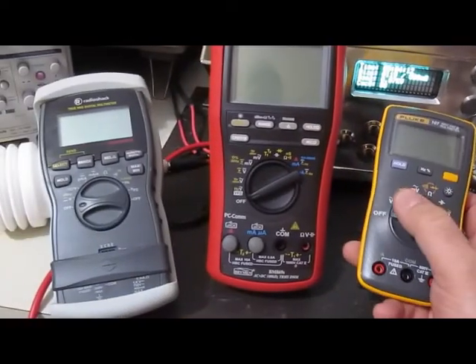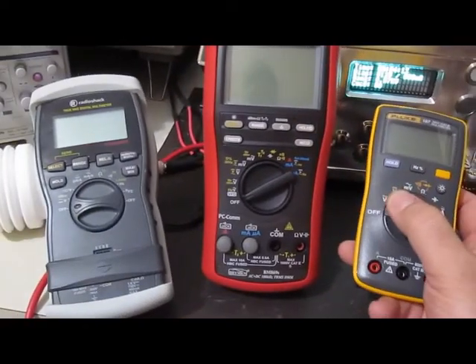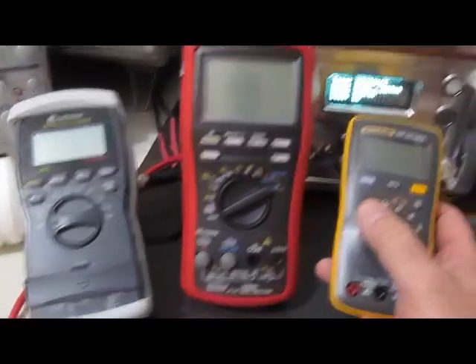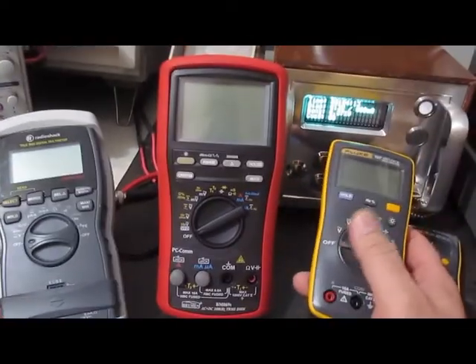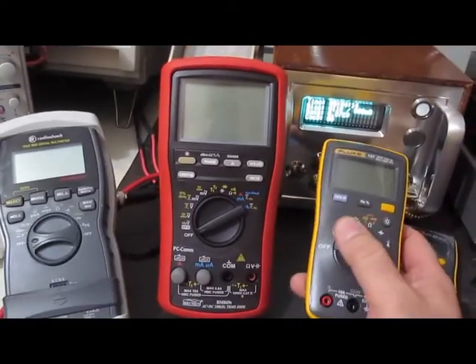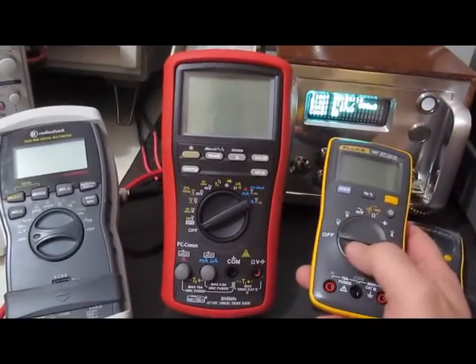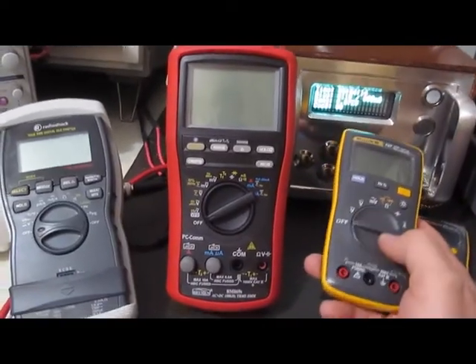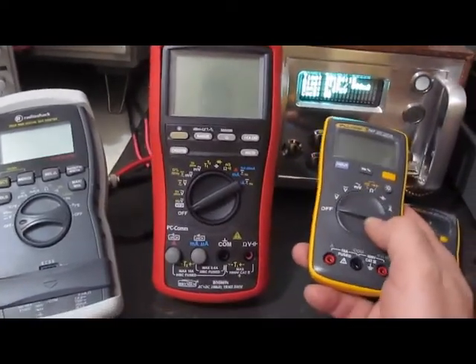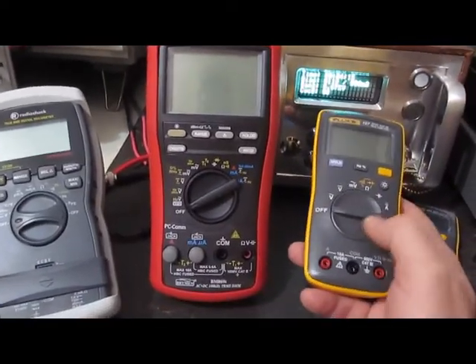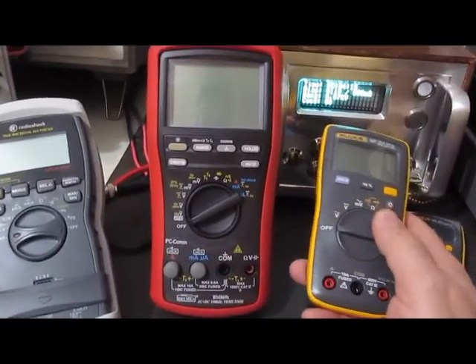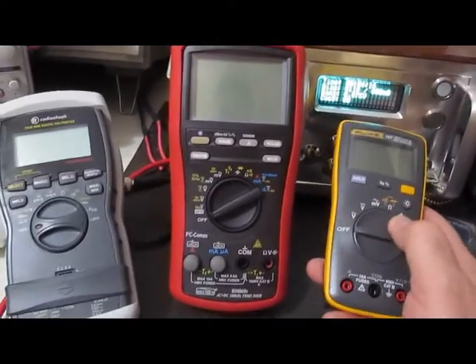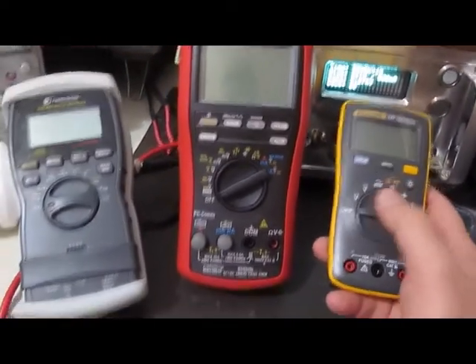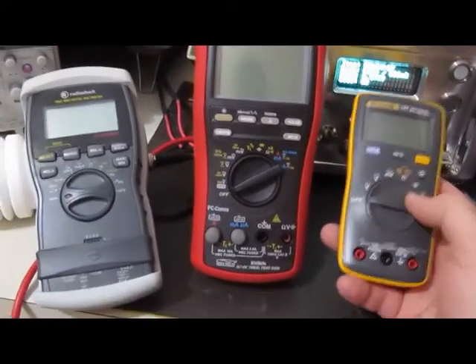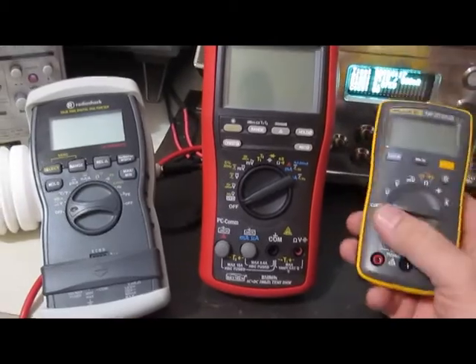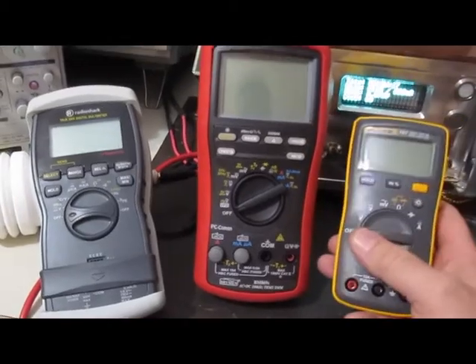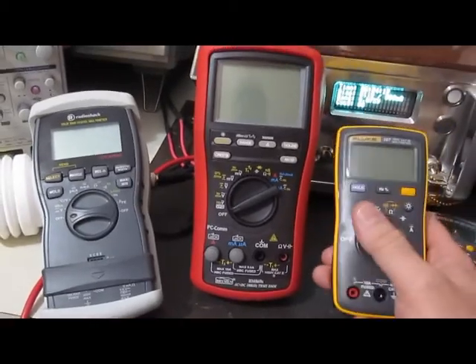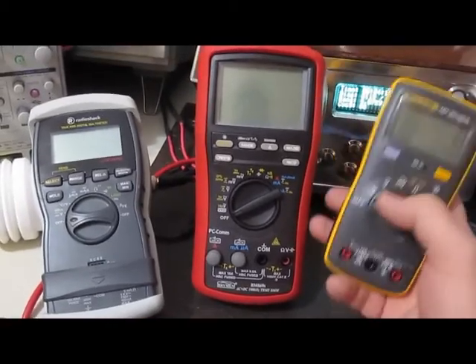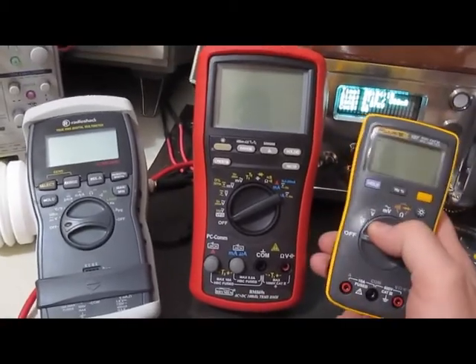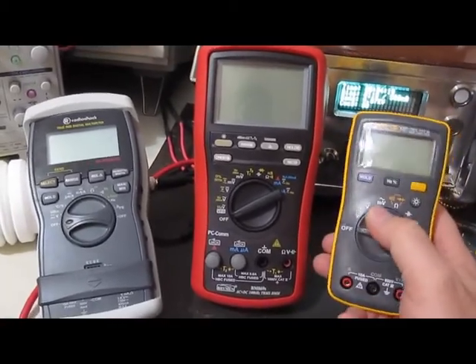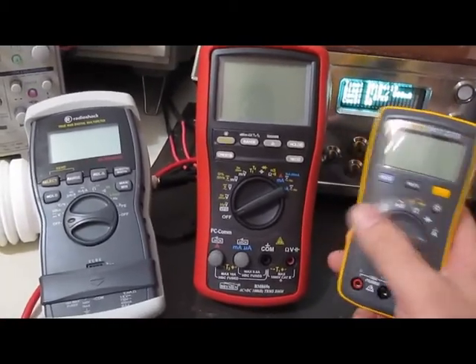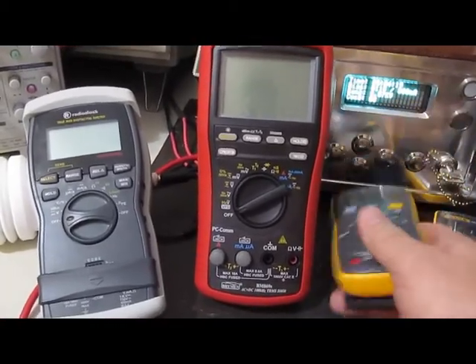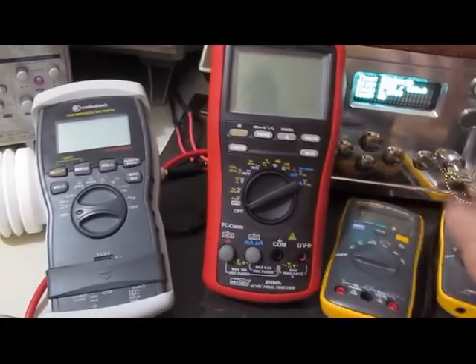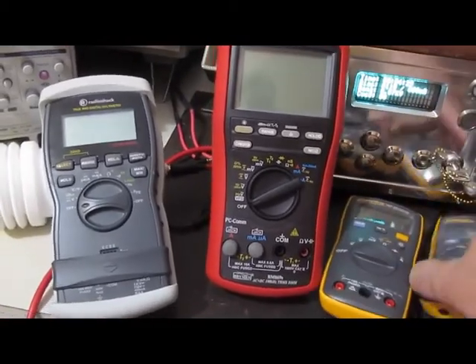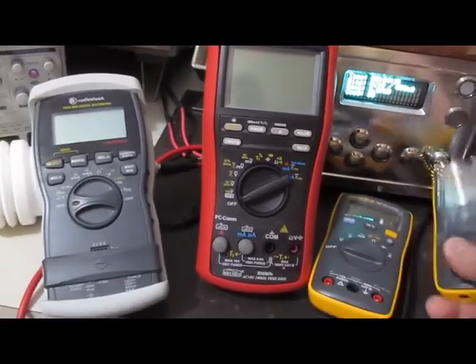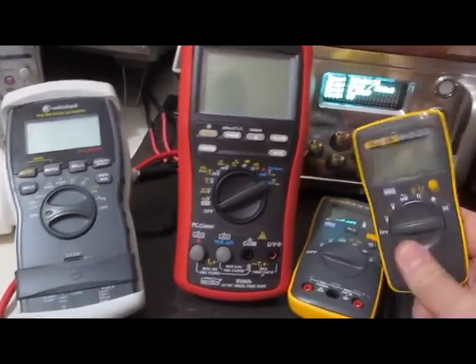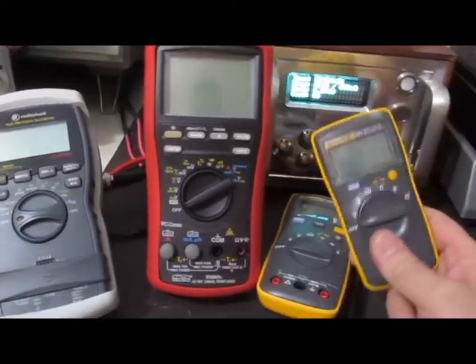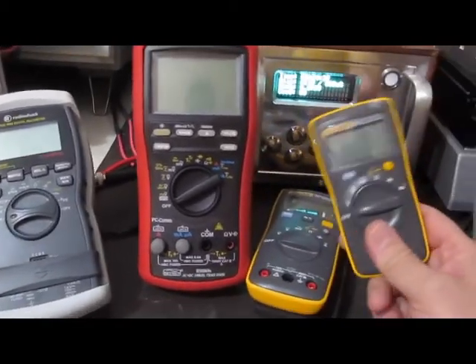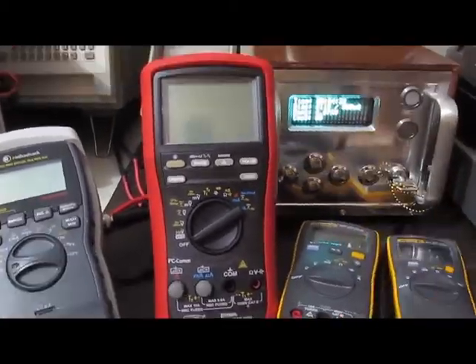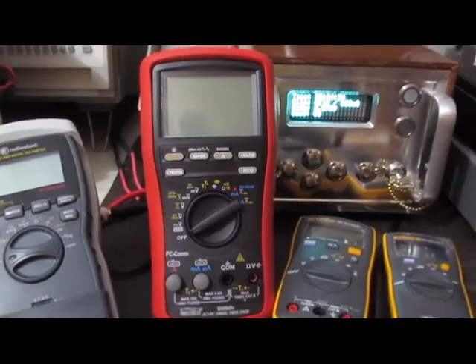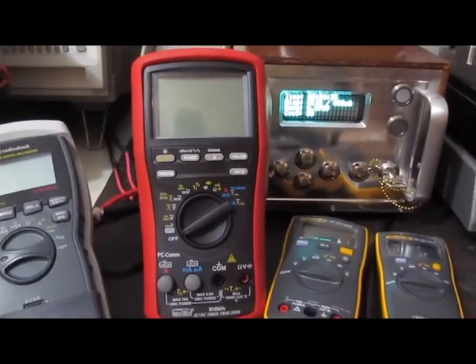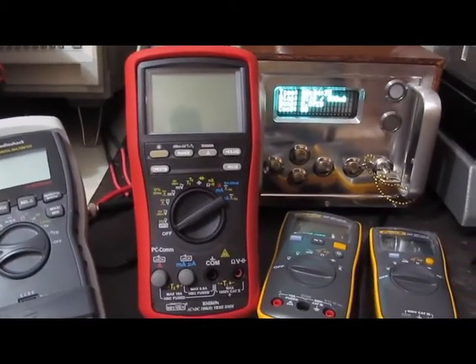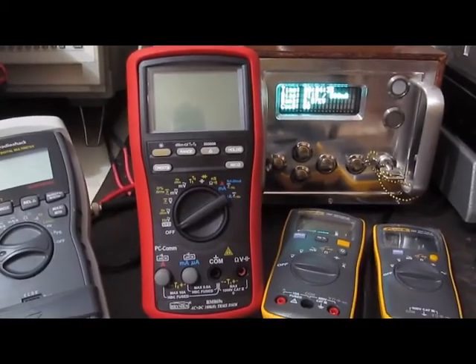So stay tuned and we'll see if we can destroy any more of these, or are we going to end up with three meters that'll hang in there with the Fluke 101? Until next time — later.